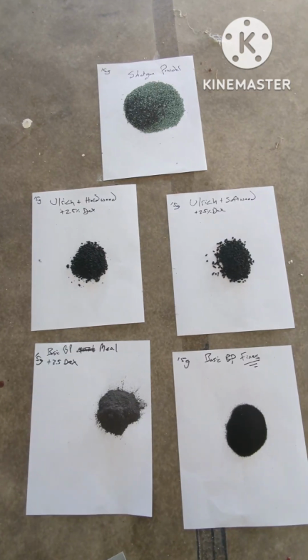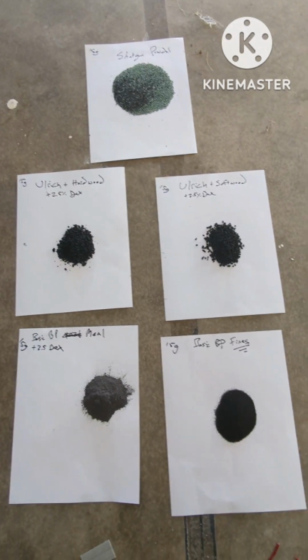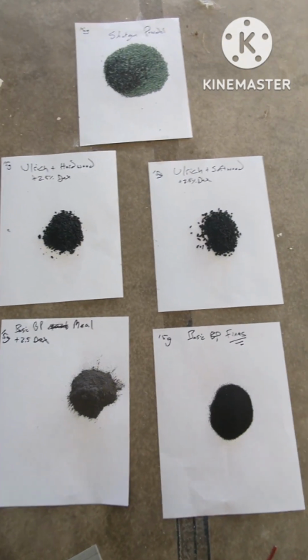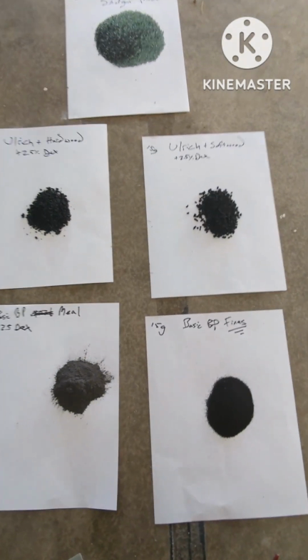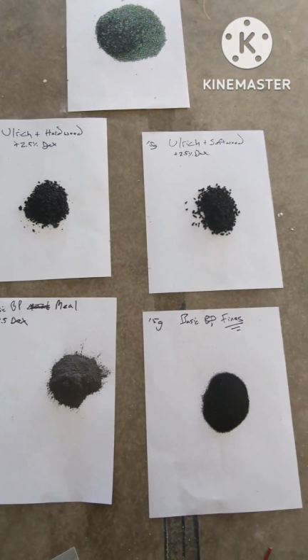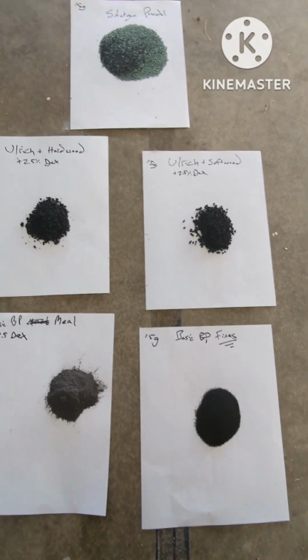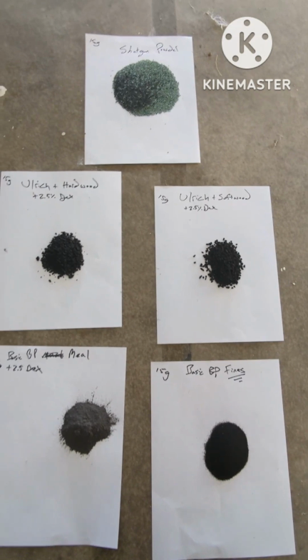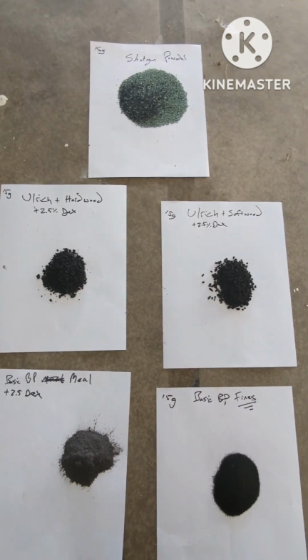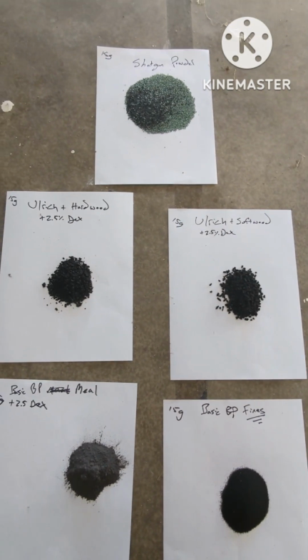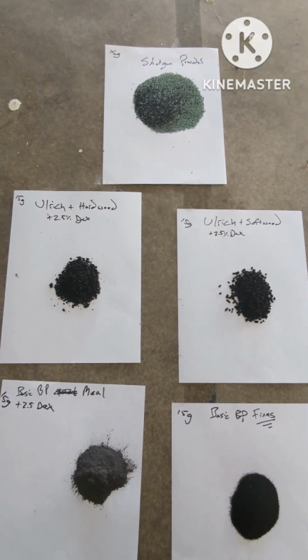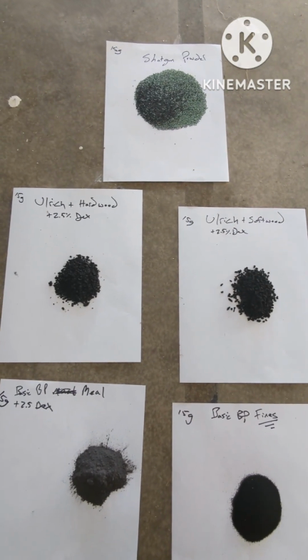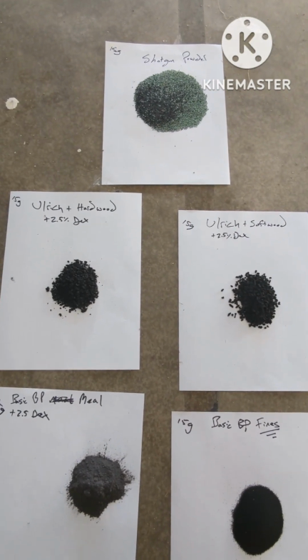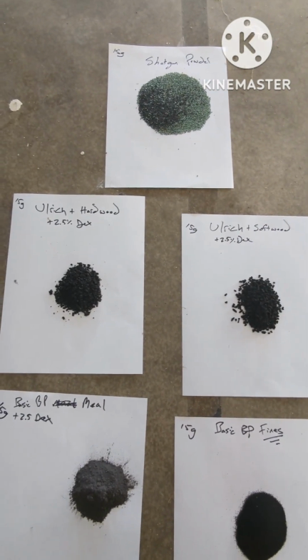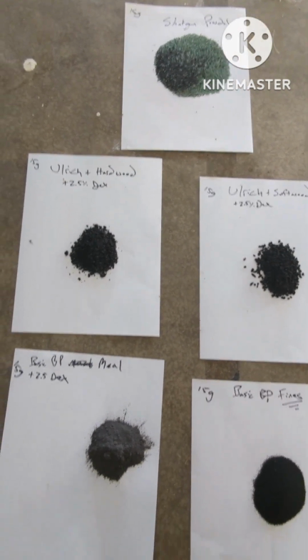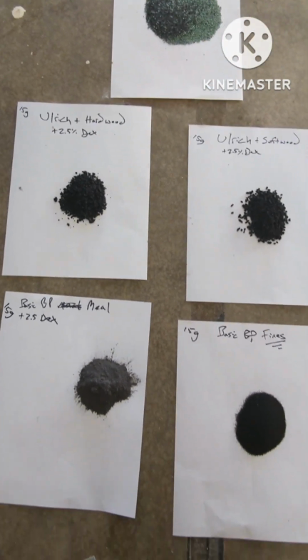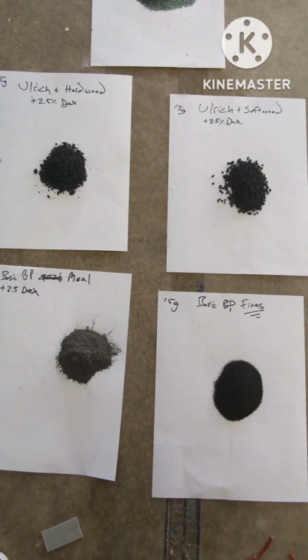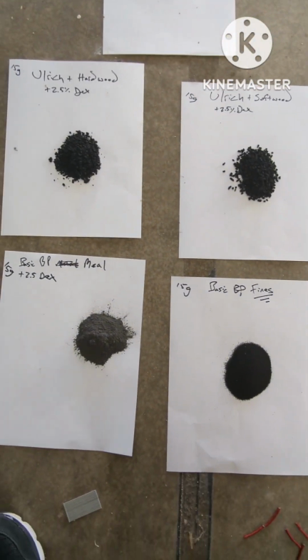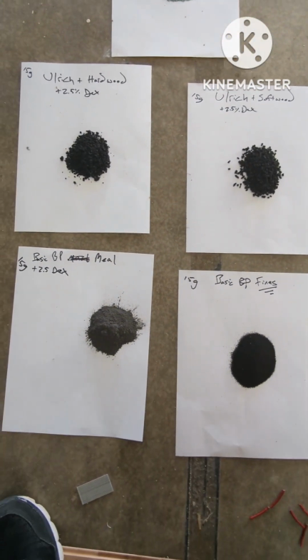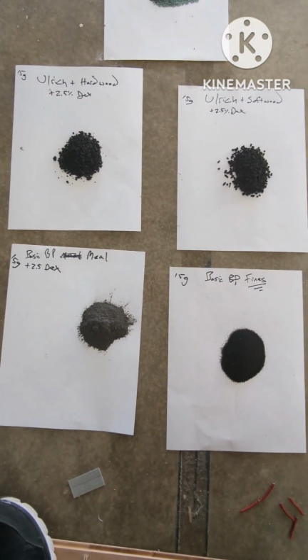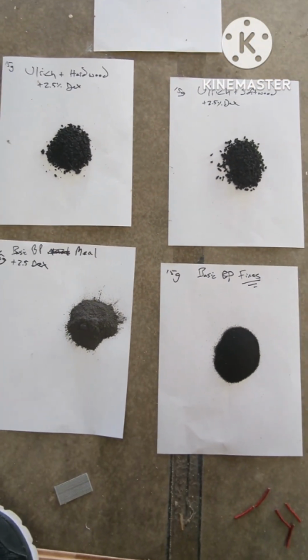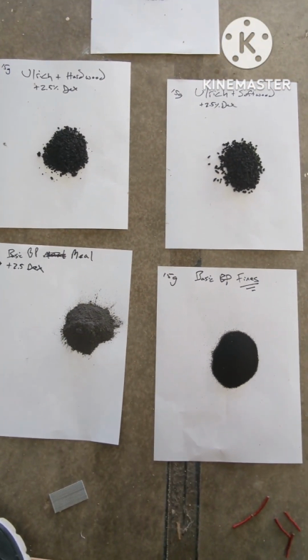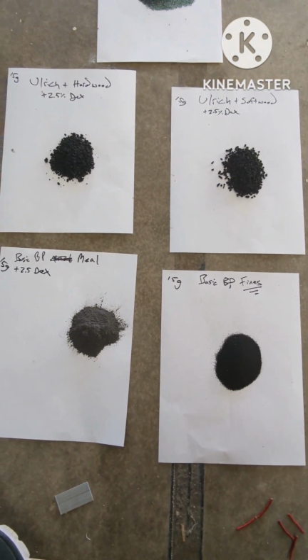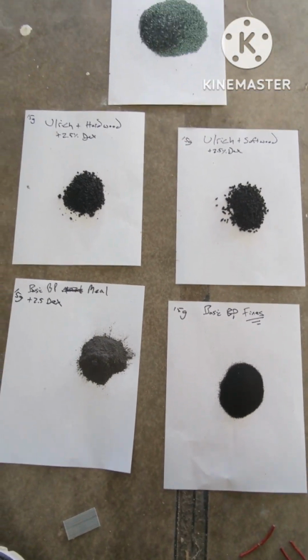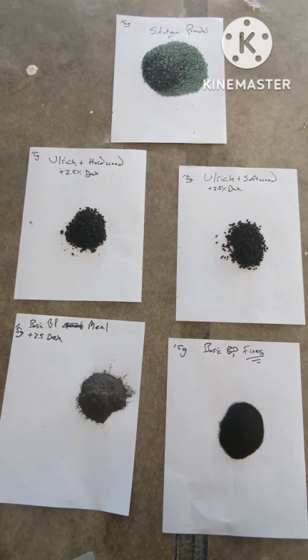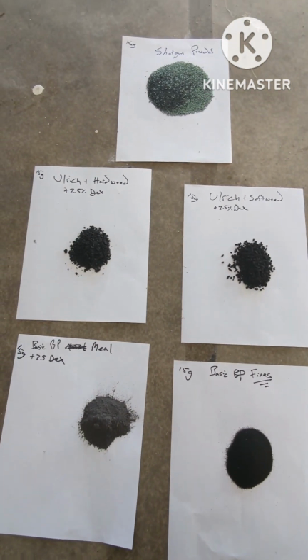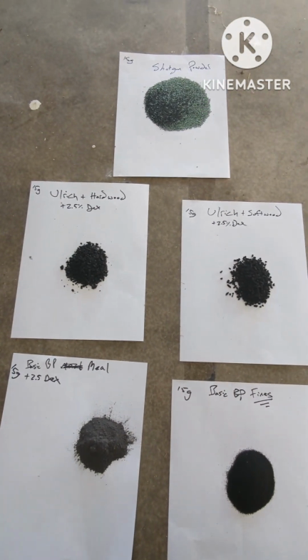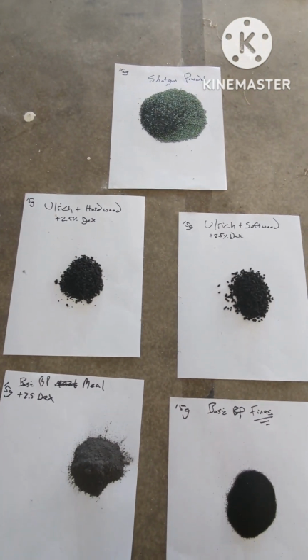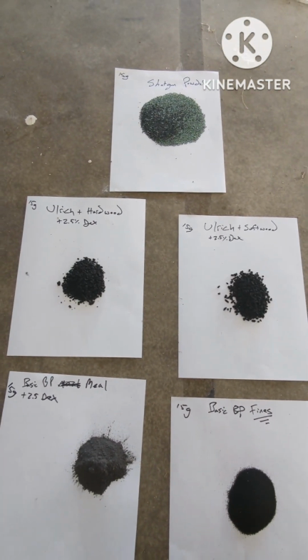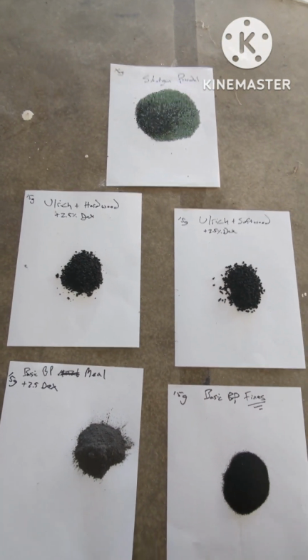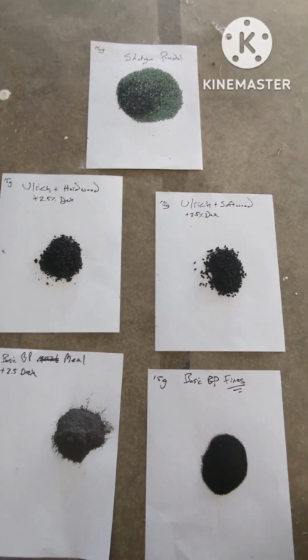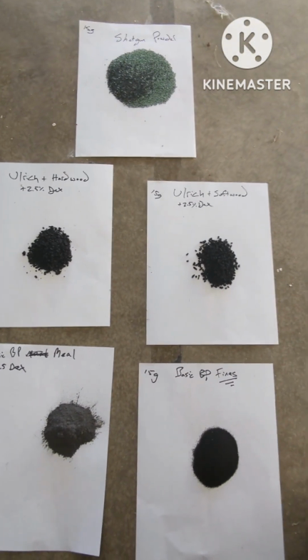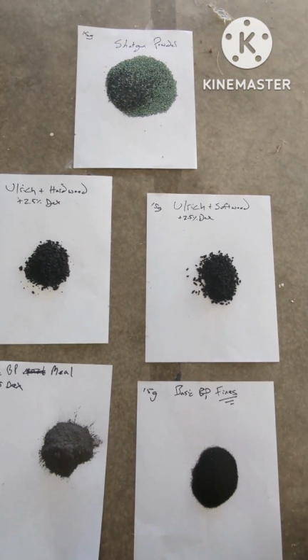I figured I'd do a quick video on some of the black powder that I make. I'm going to burn all of this — it all weighs 15 grams. We'll see how fast it burns and how clean it burns.